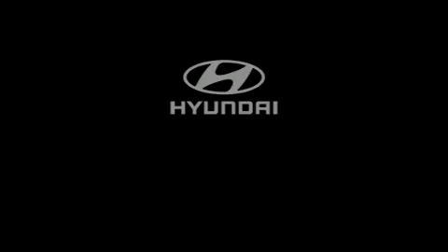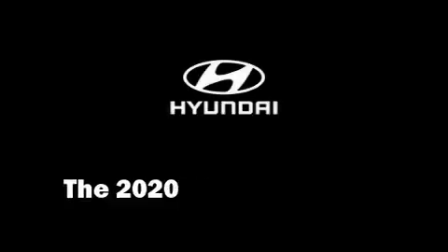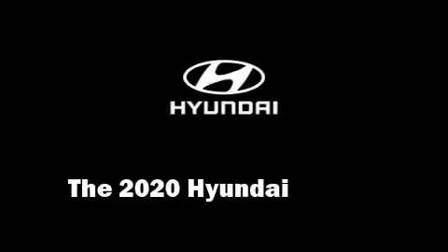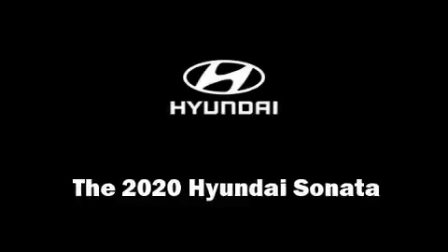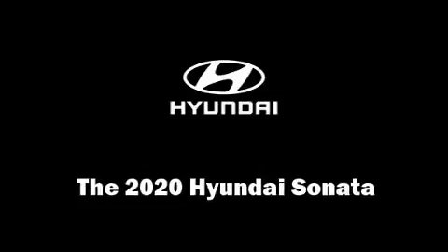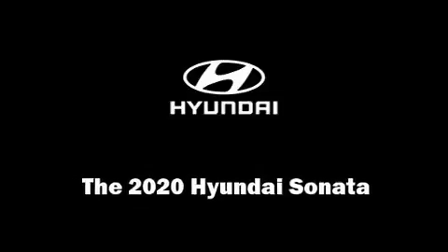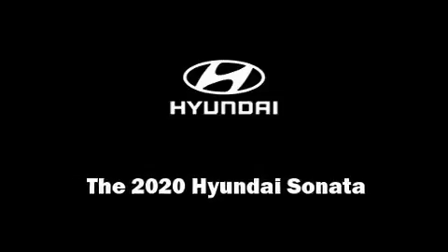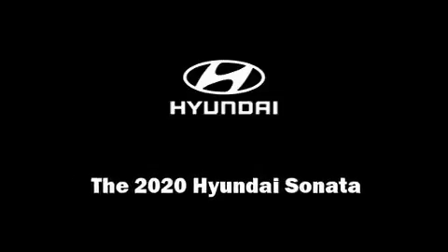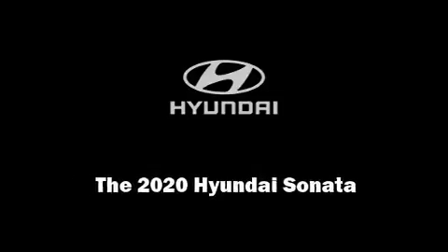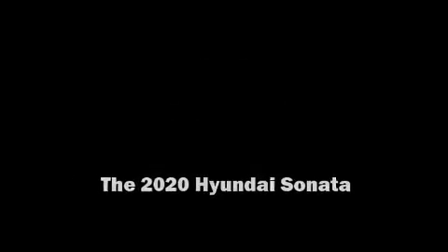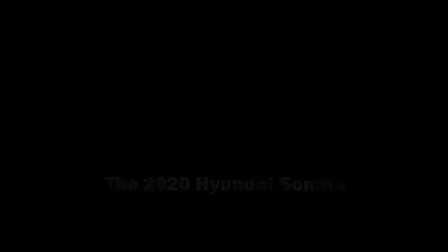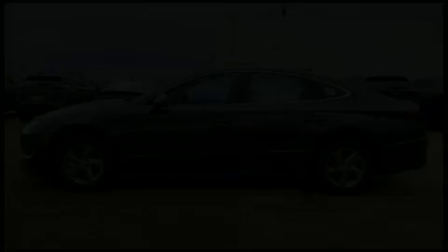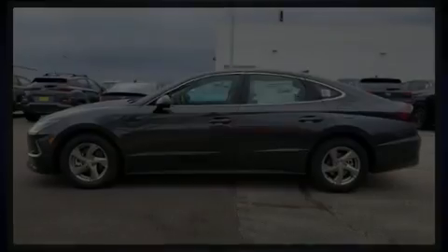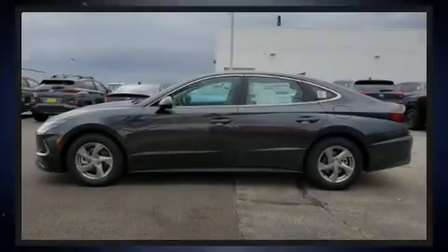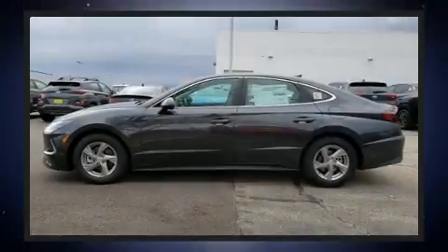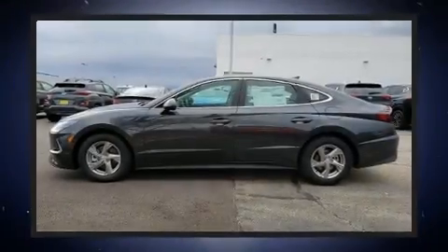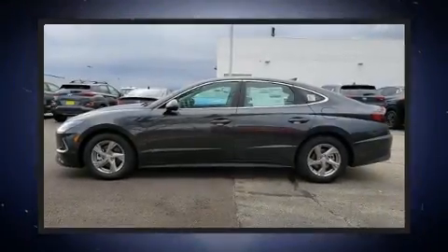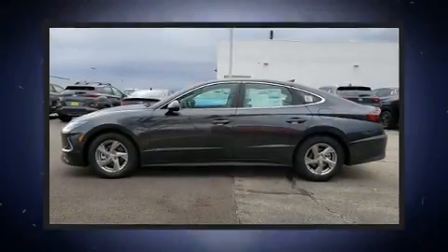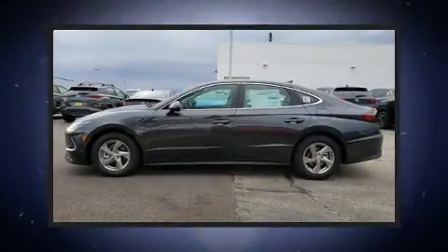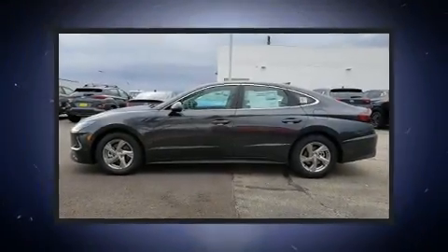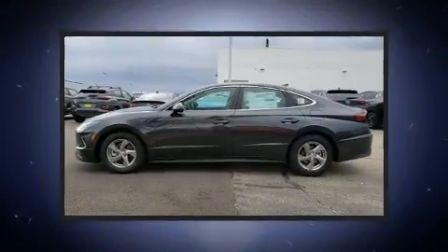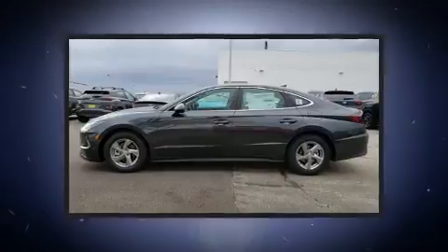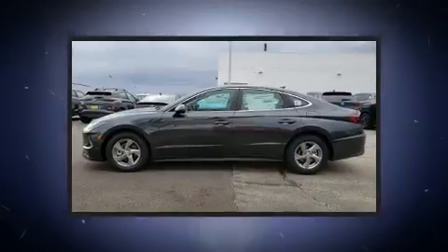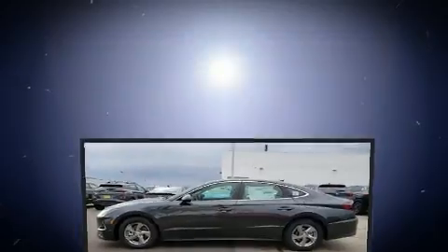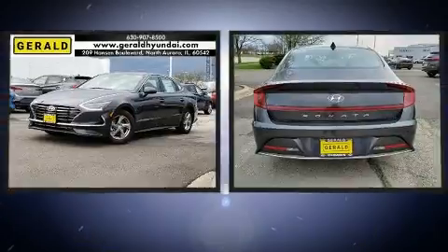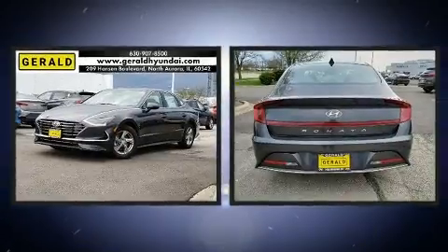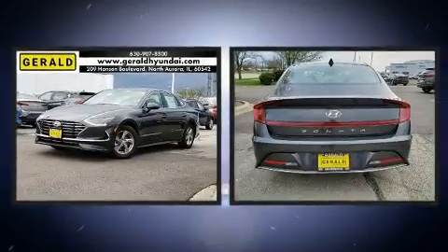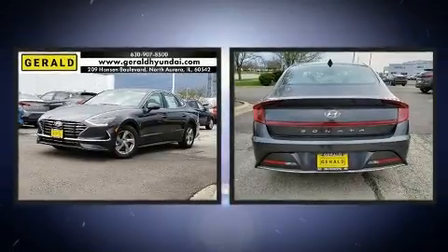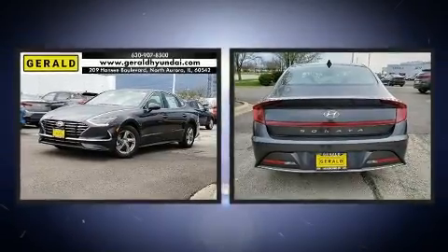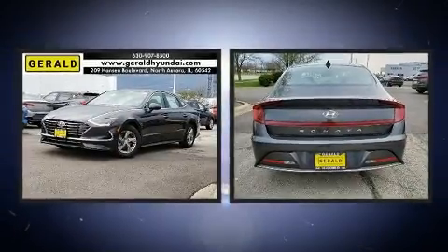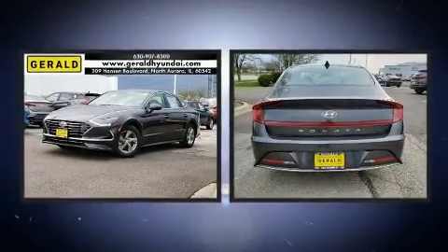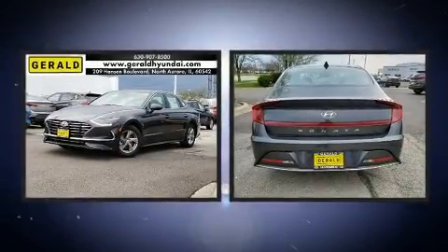Familiarize yourself with the 2020 Hyundai Sonata. This four-door, five-passenger sedan provides a satisfying ride for all passengers.